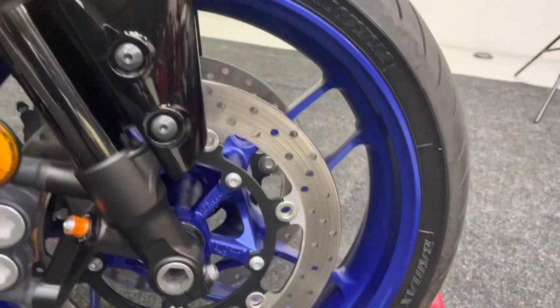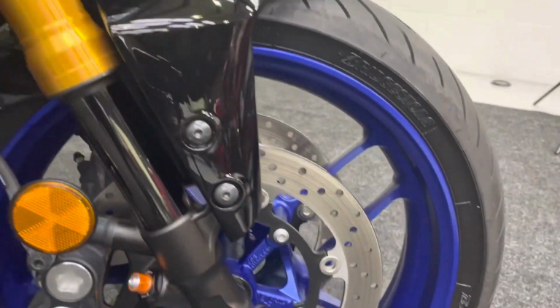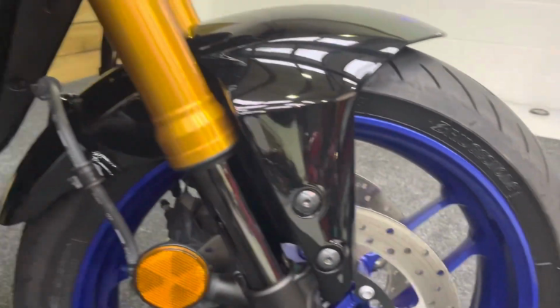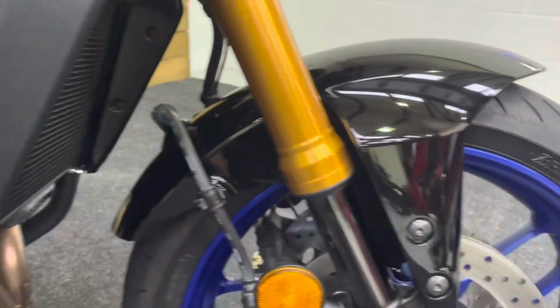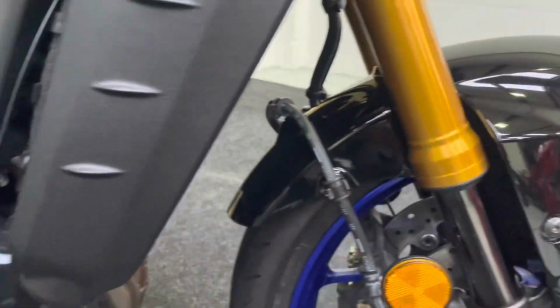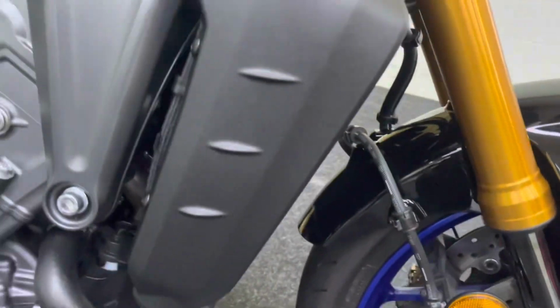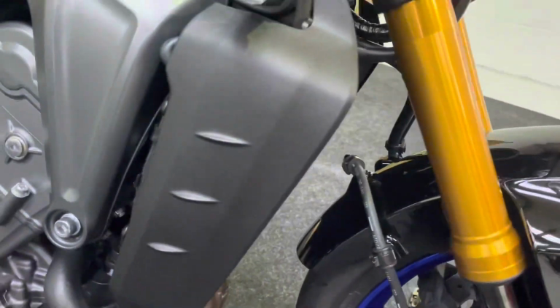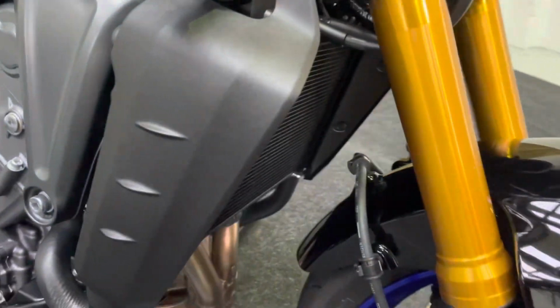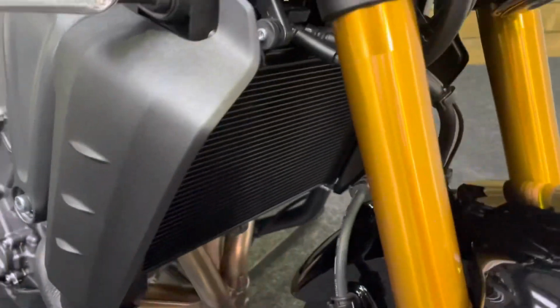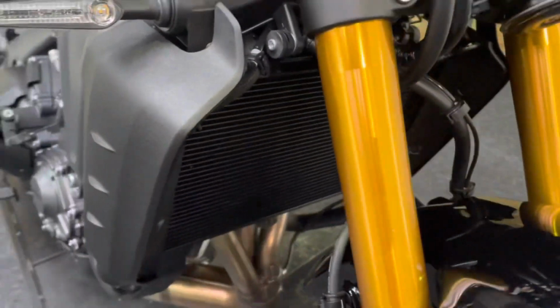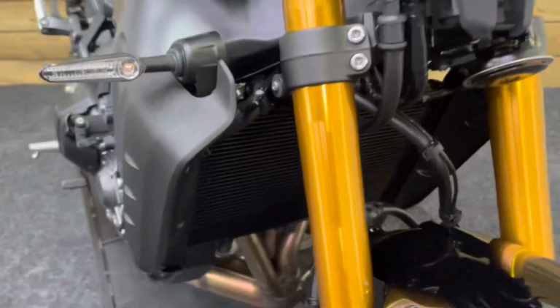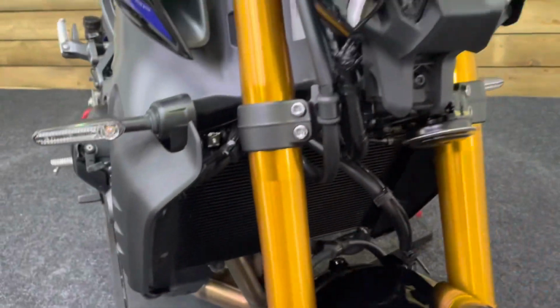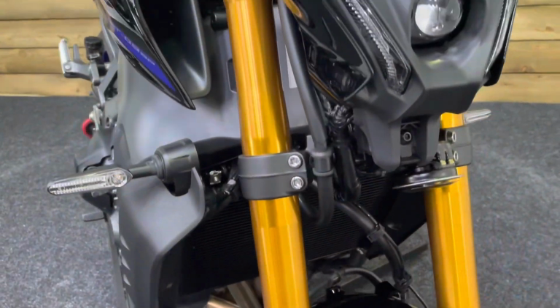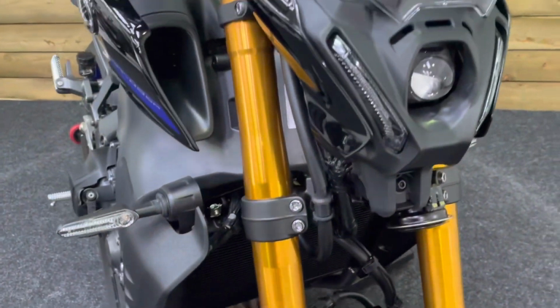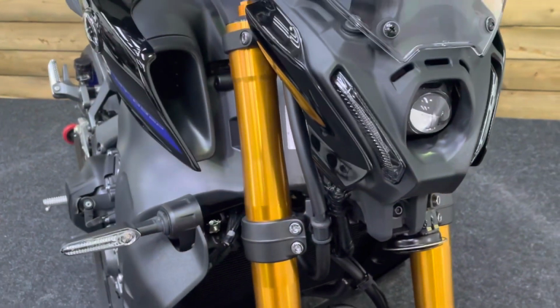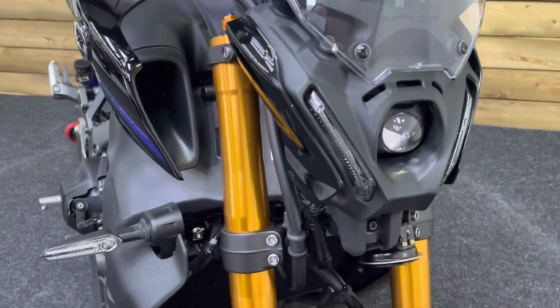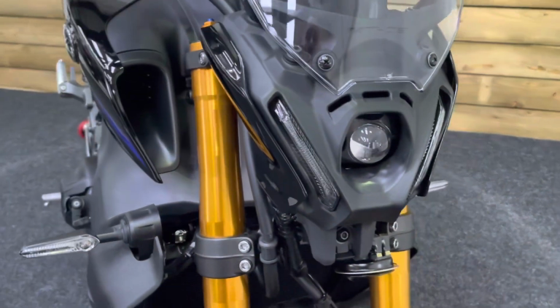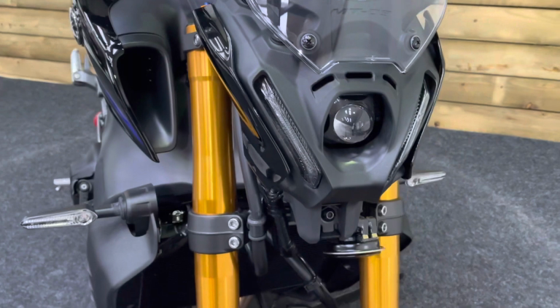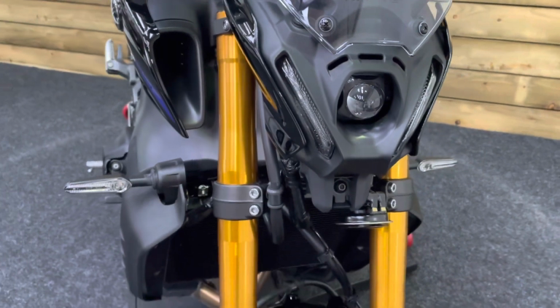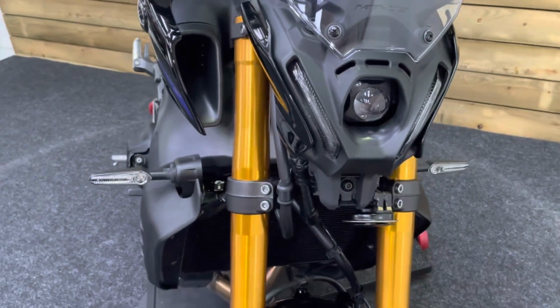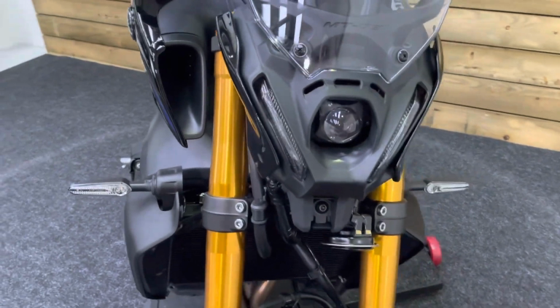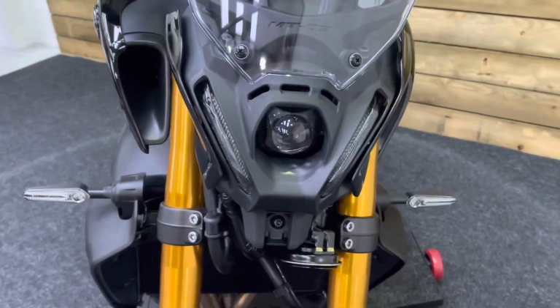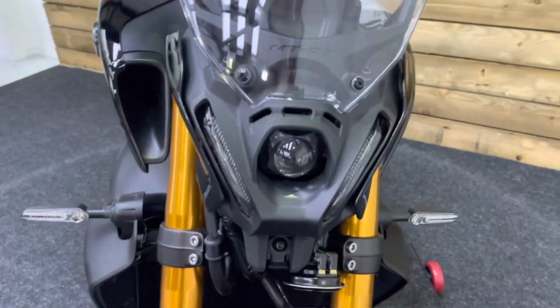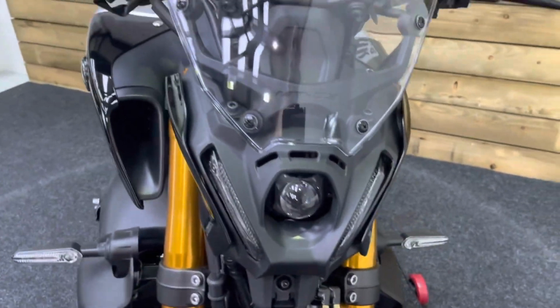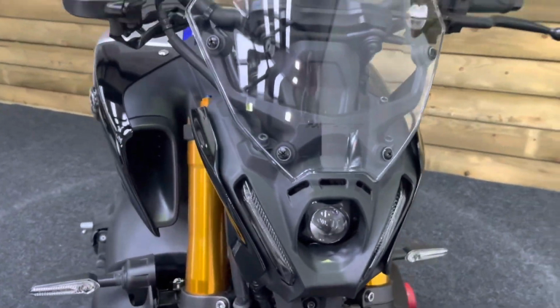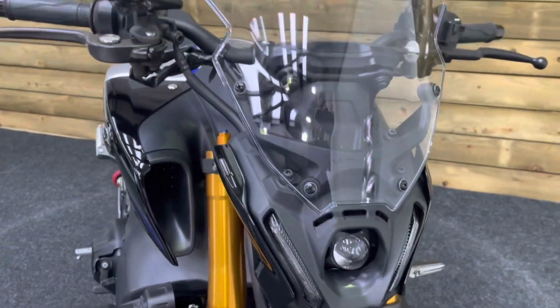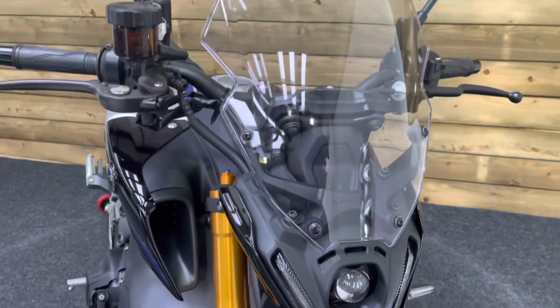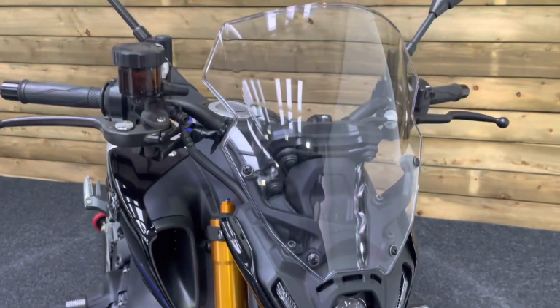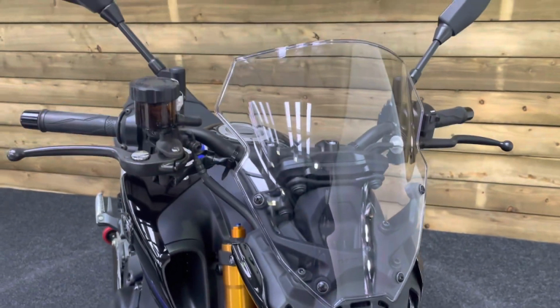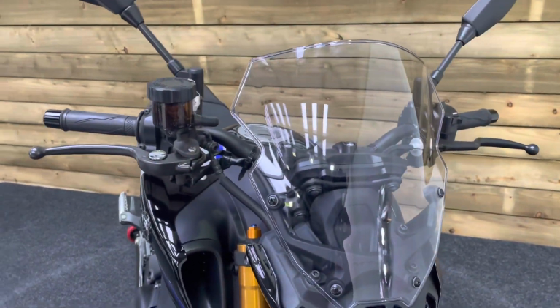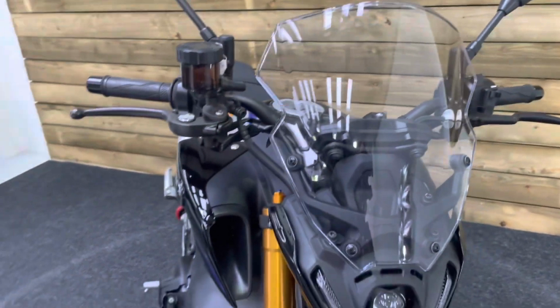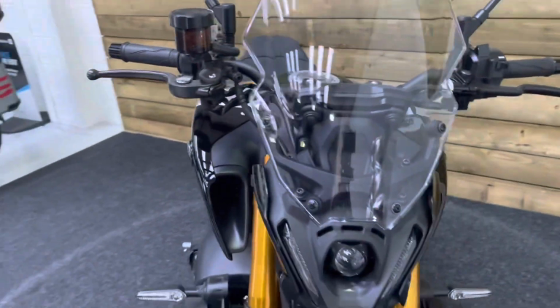No dings, dents, damage, scrapes or scratches on the front wheel either. And the front of the bike — this is the facelift model, so you've got the new style headlight, which I think looks really cool. There's also a fly screen fitted to give you a bit of wind protection.